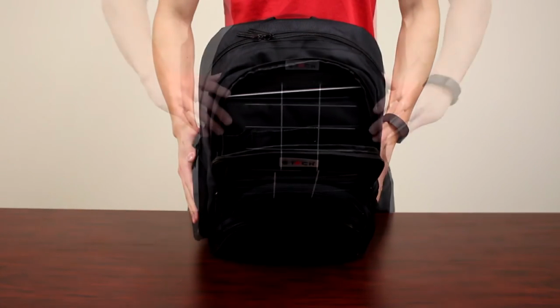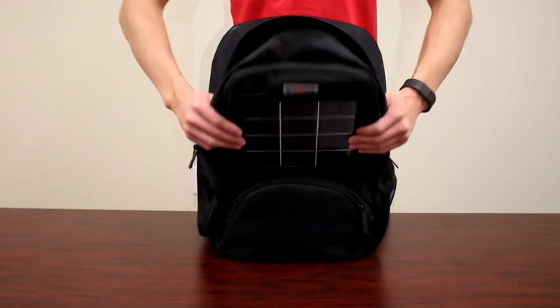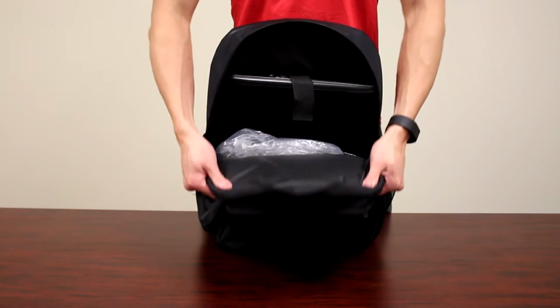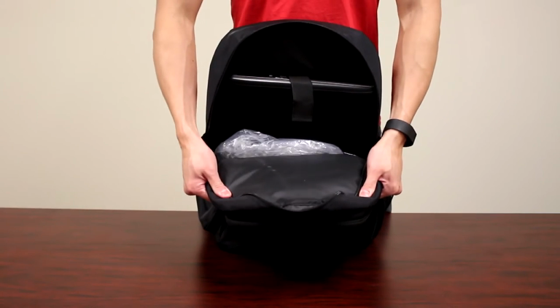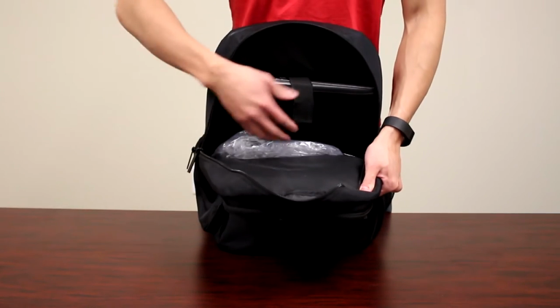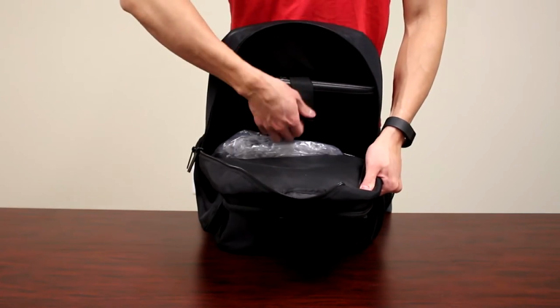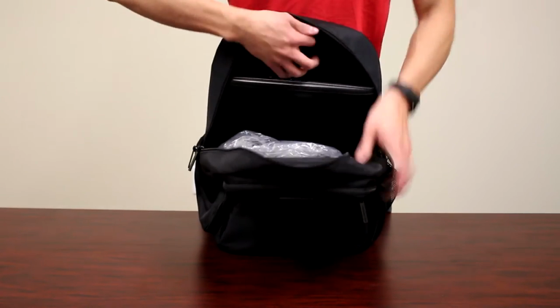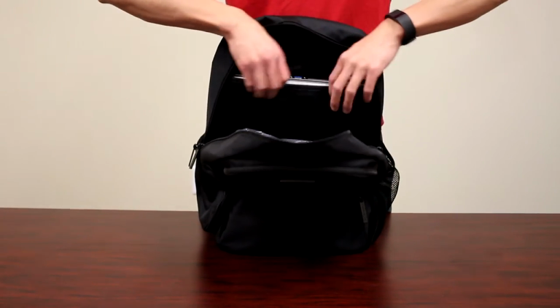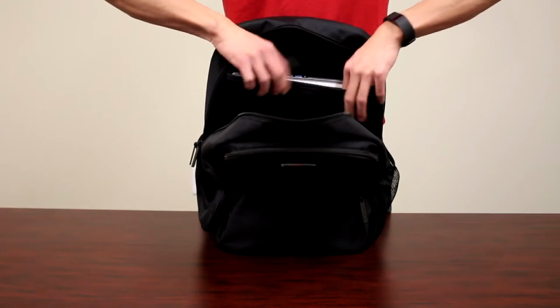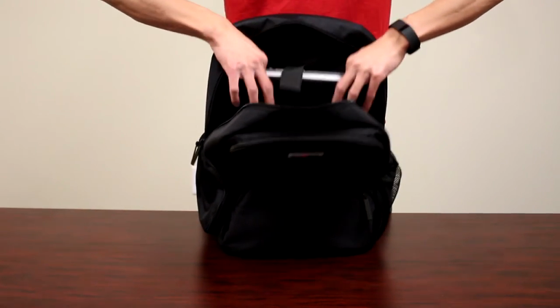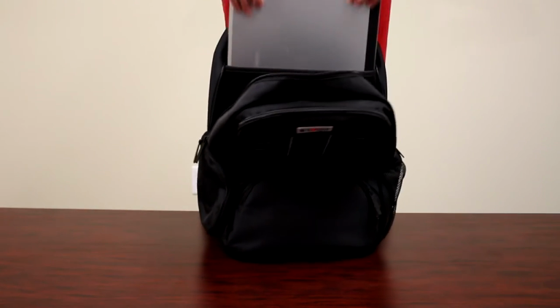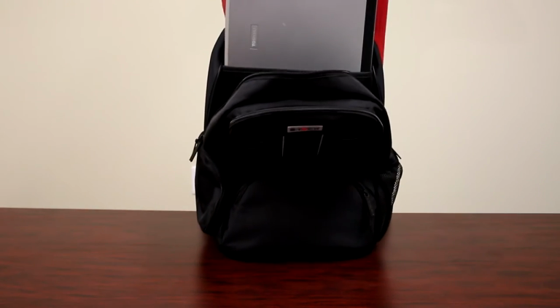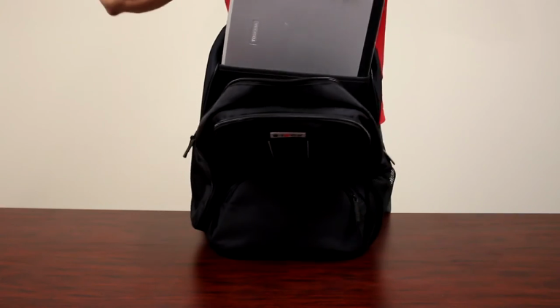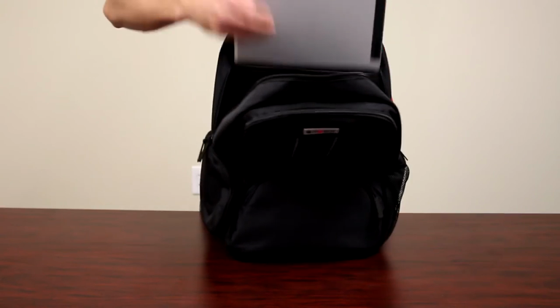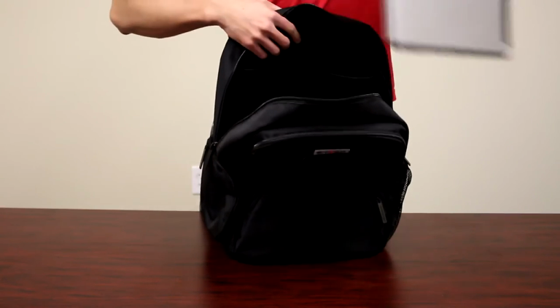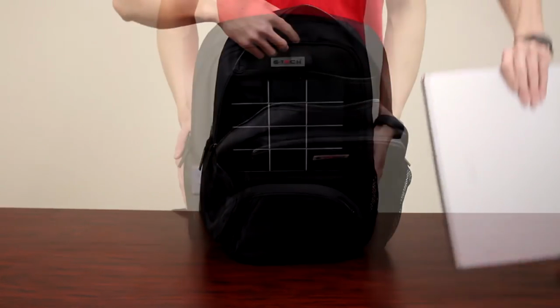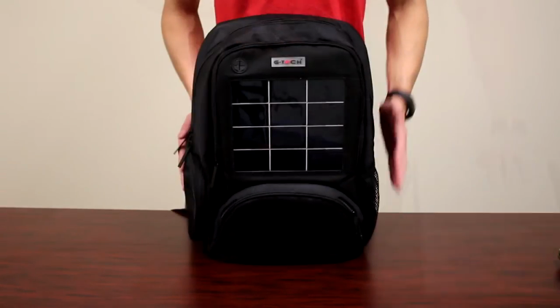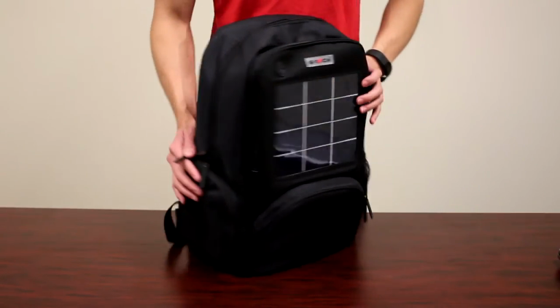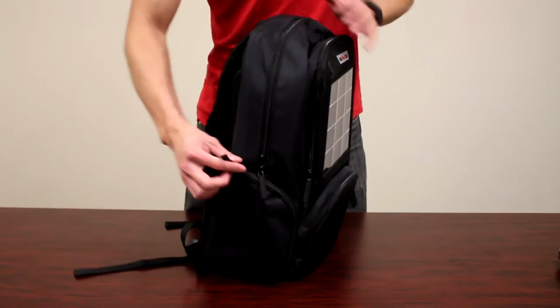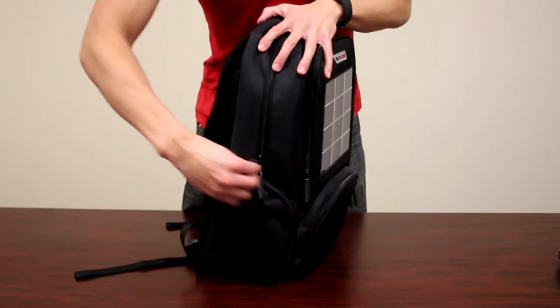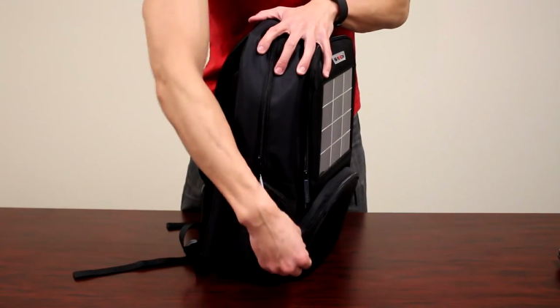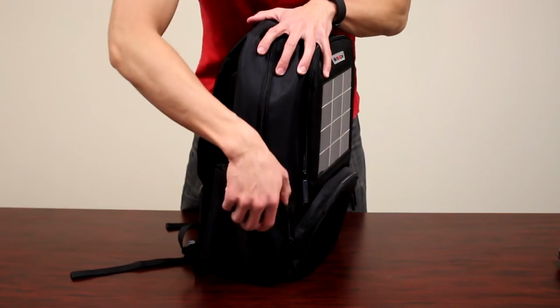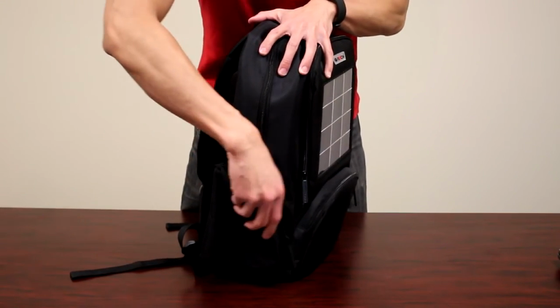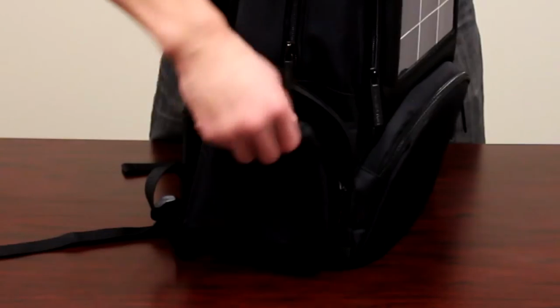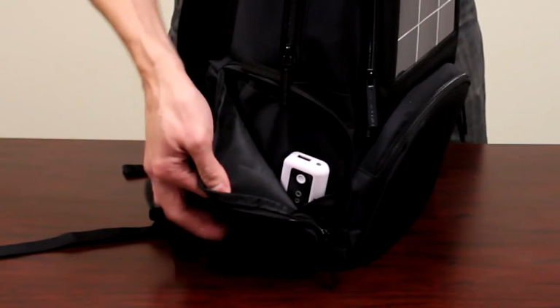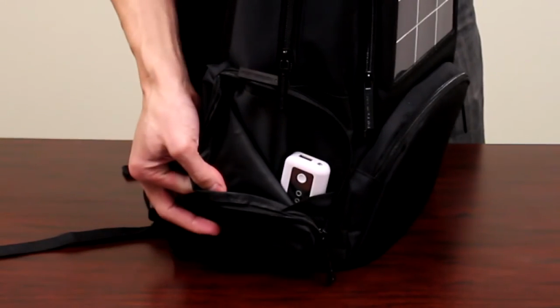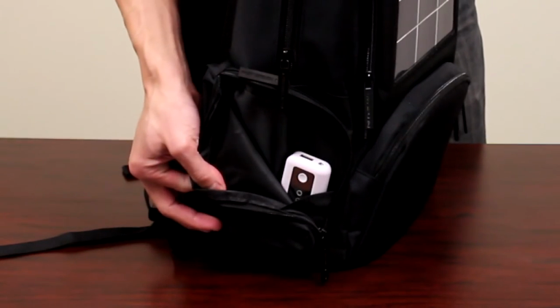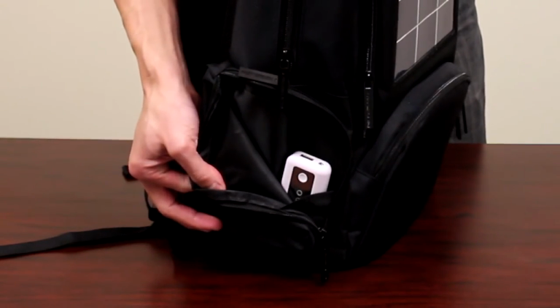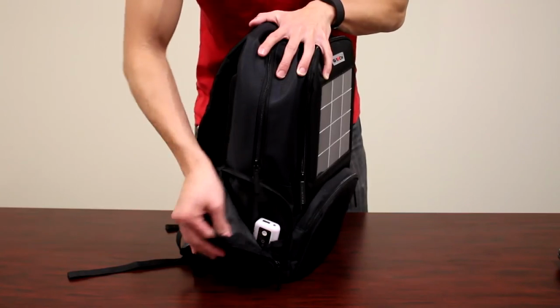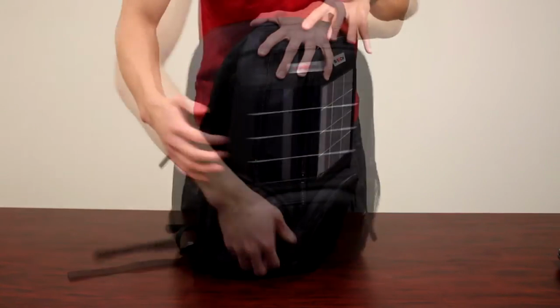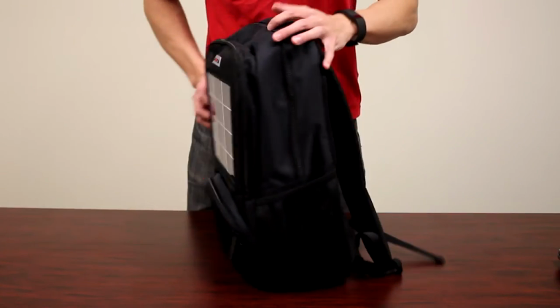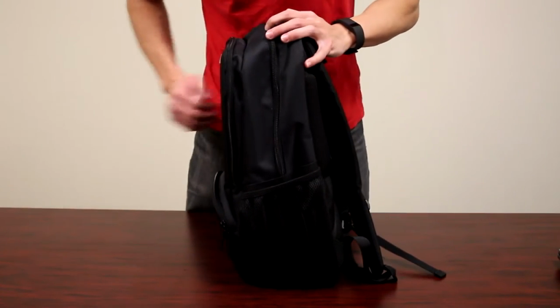The main compartment contains a computer sleeve that stores a 15.4 inch laptop. The sides include a zip pocket for accessories and a mesh pocket for a water bottle.